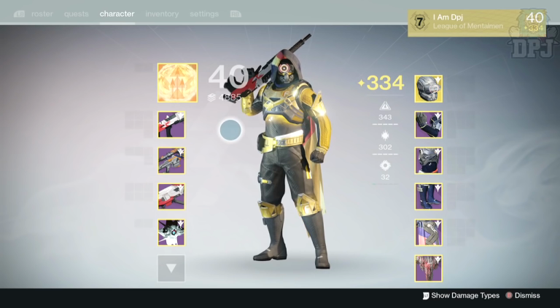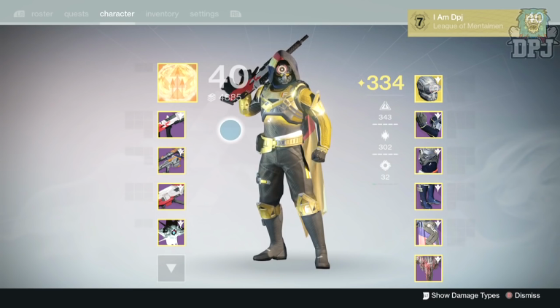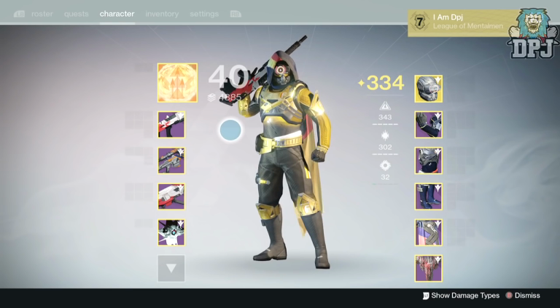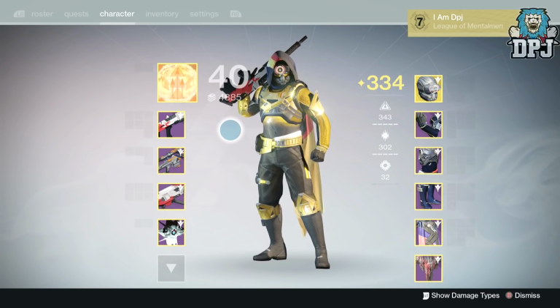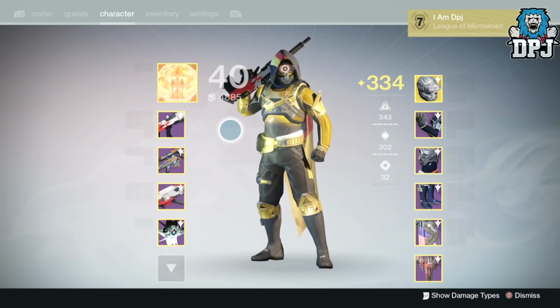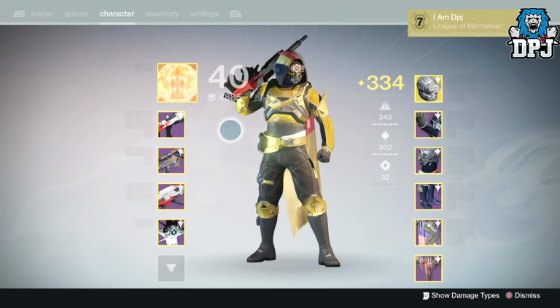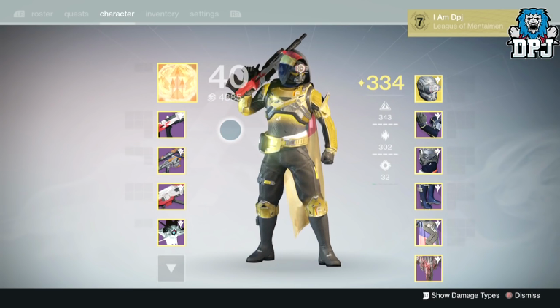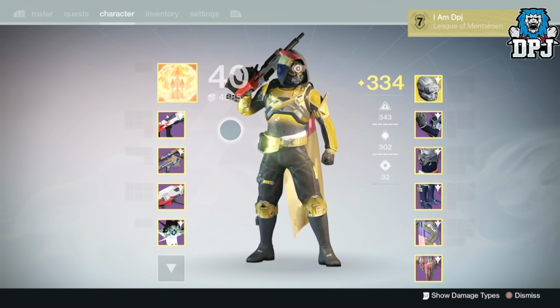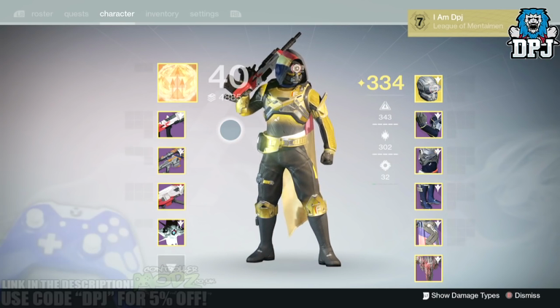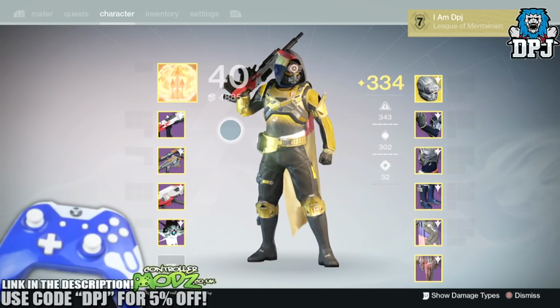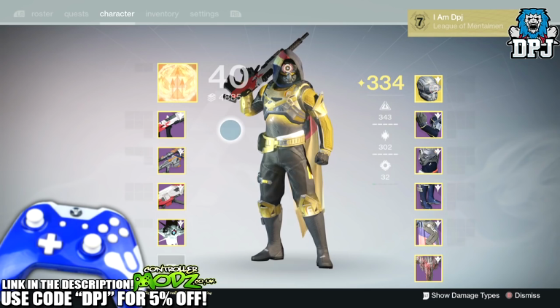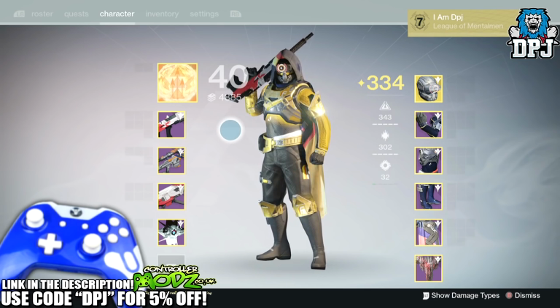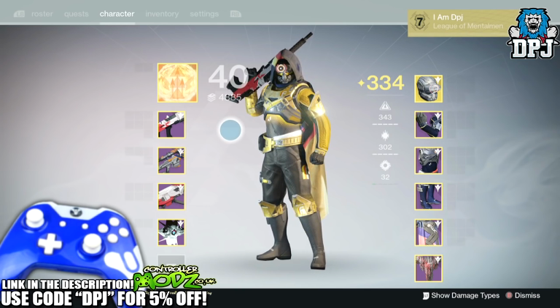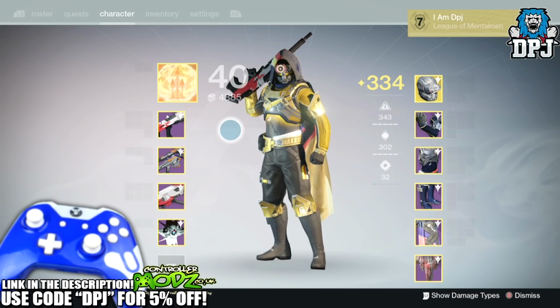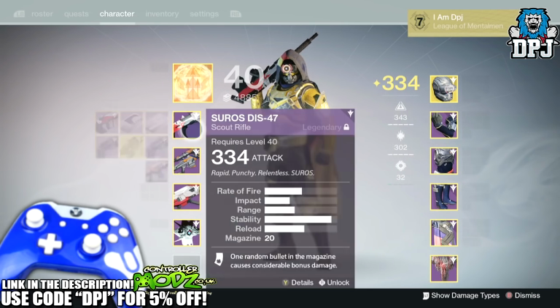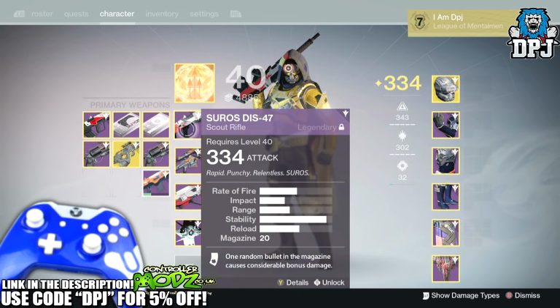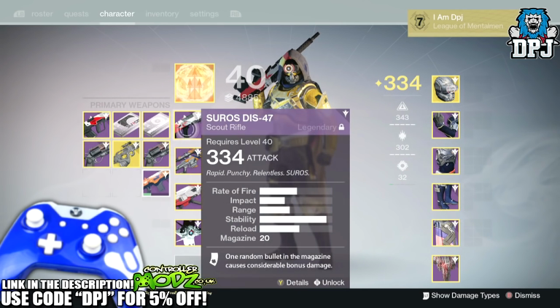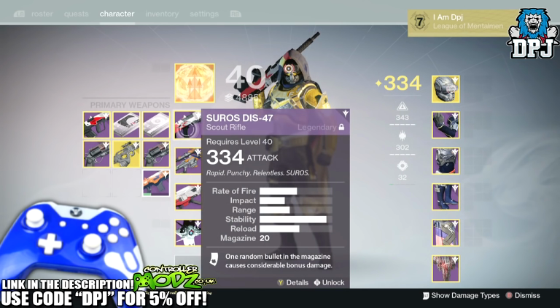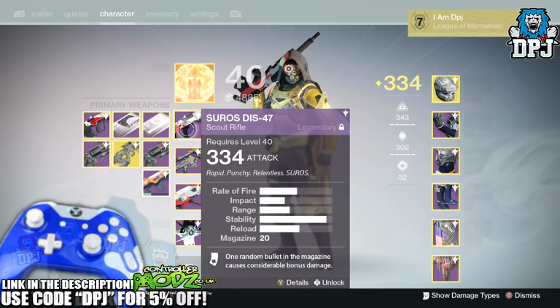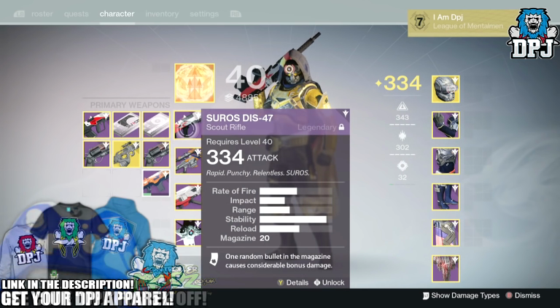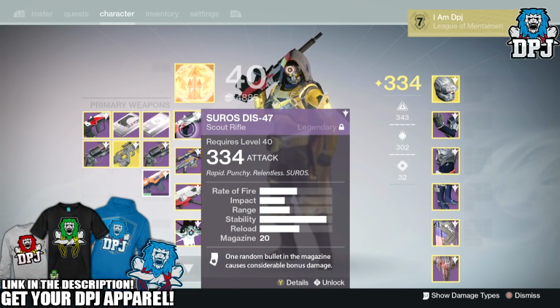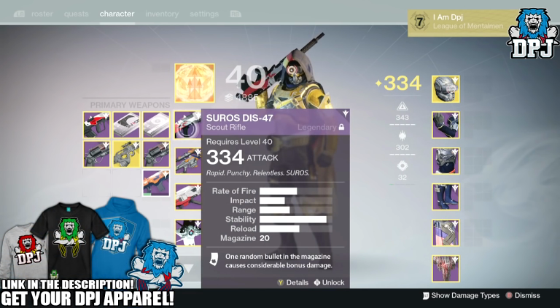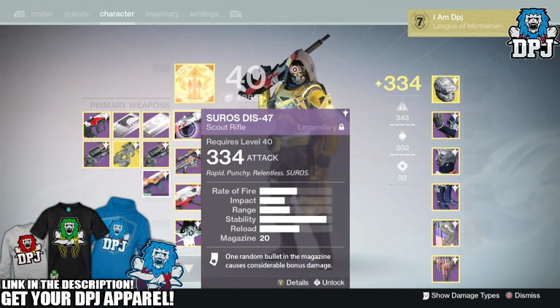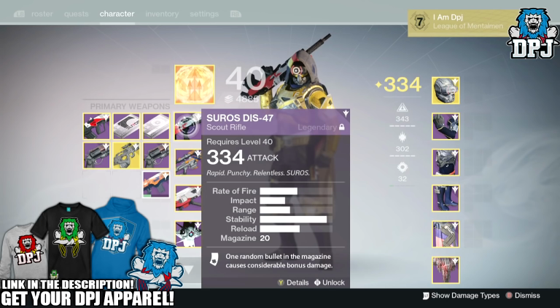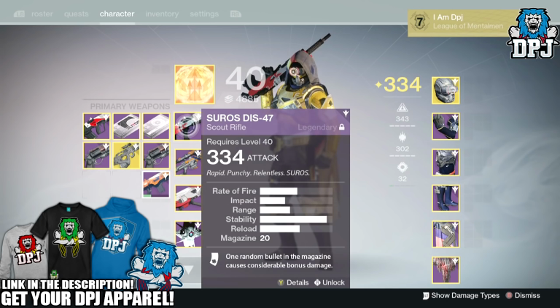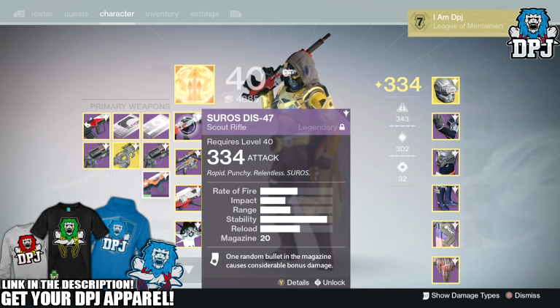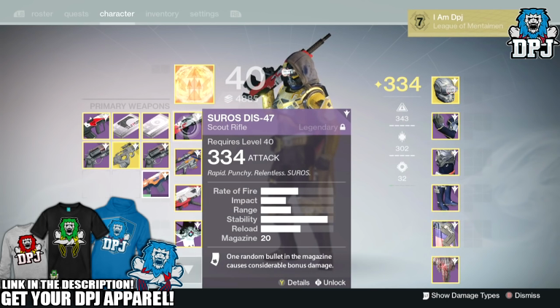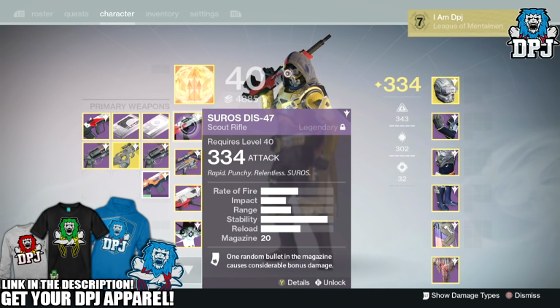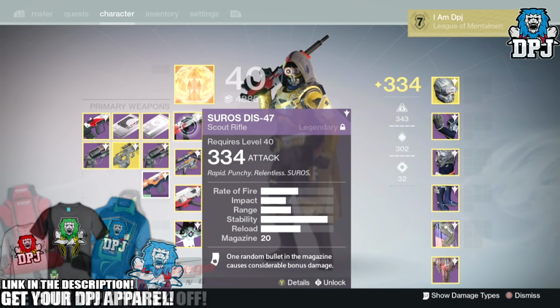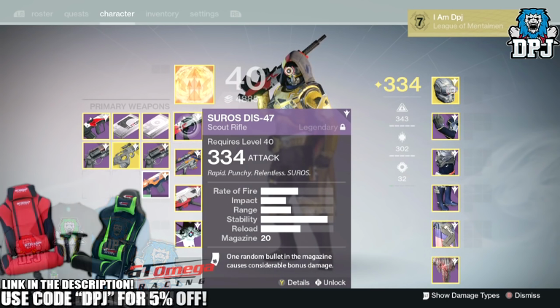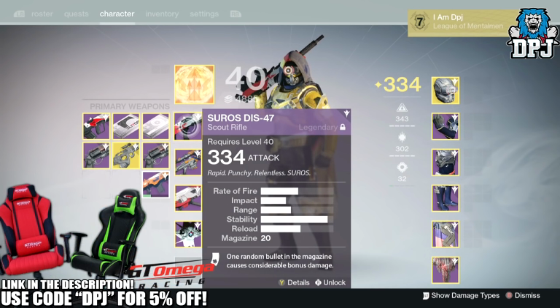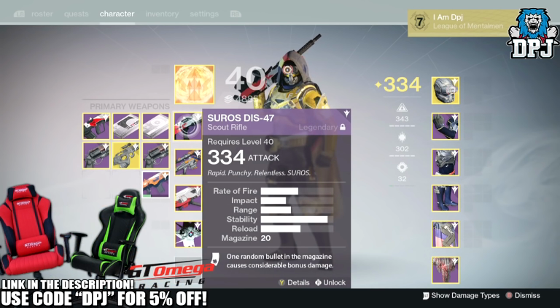What's going on guys, it's your boy DPJ here today with another Destiny video. Today we're going to be taking a look at this amazing scout rifle — it's called the SUROS DIS-47, and damn it packs some punch.